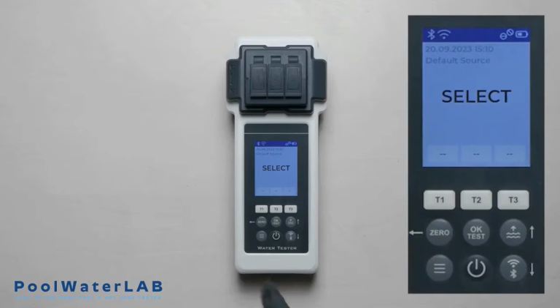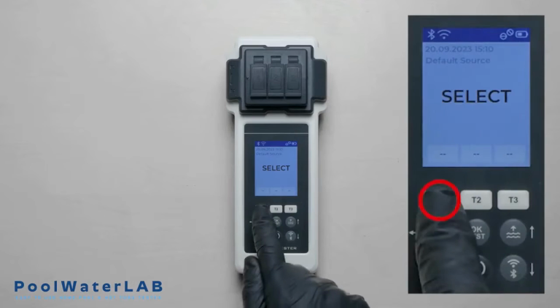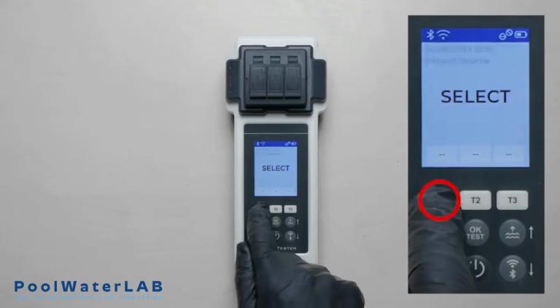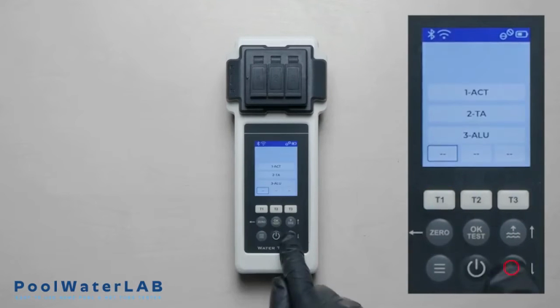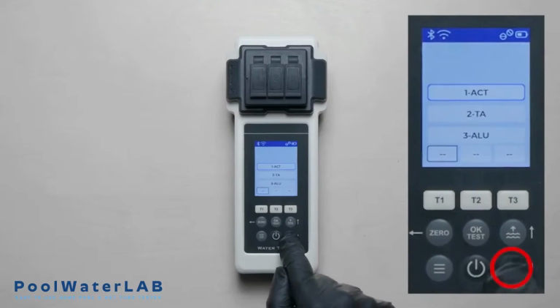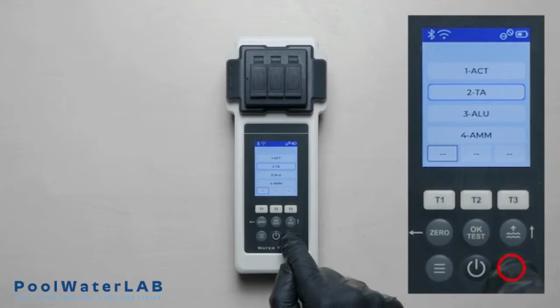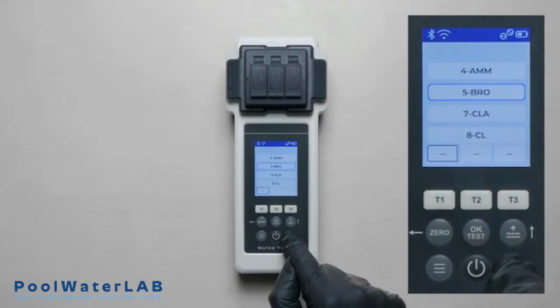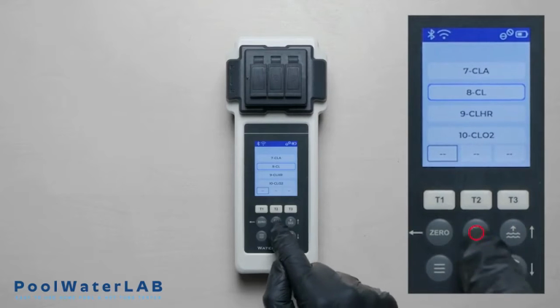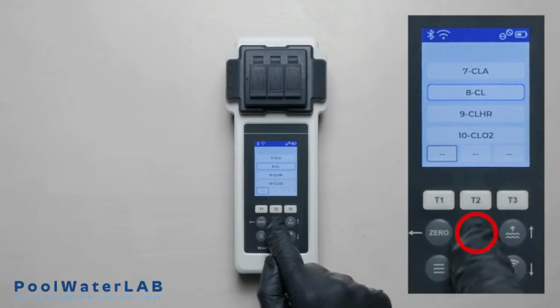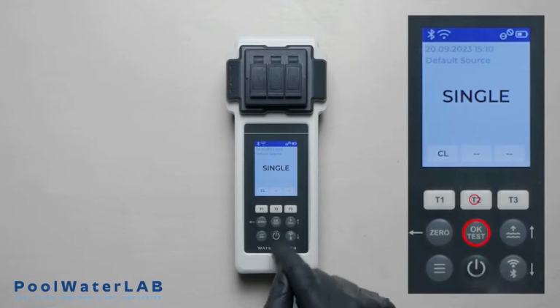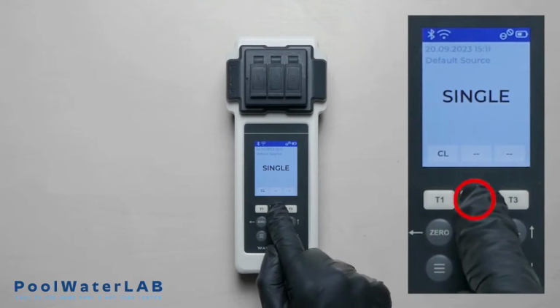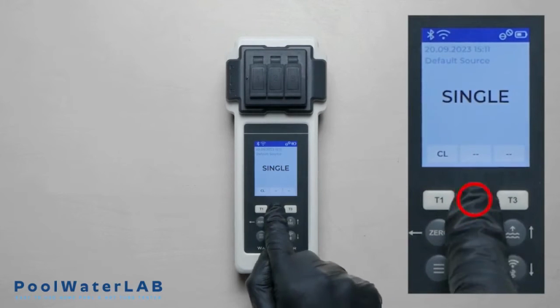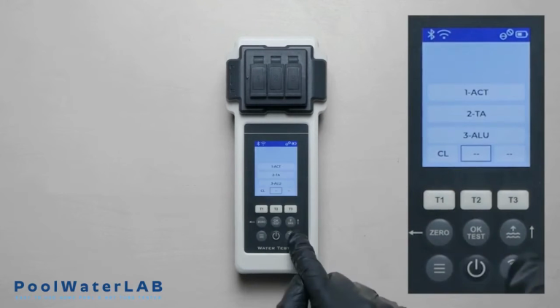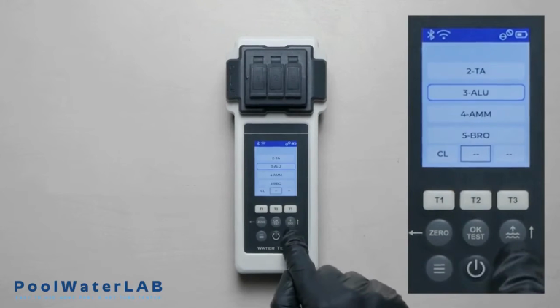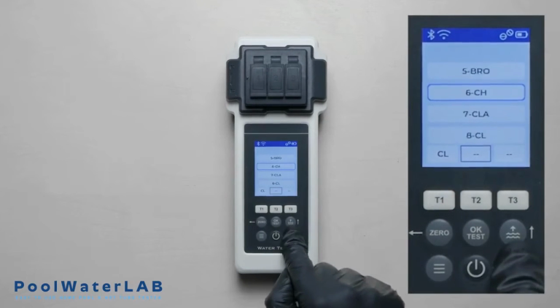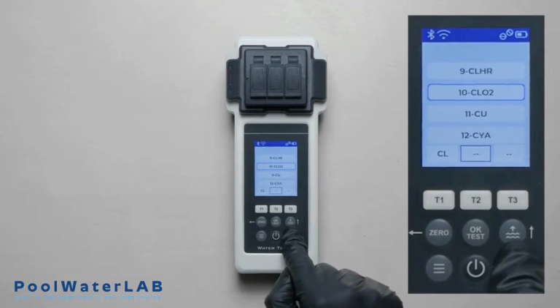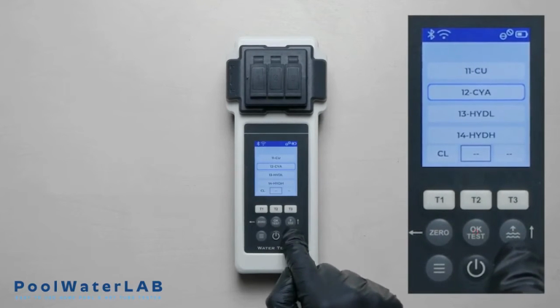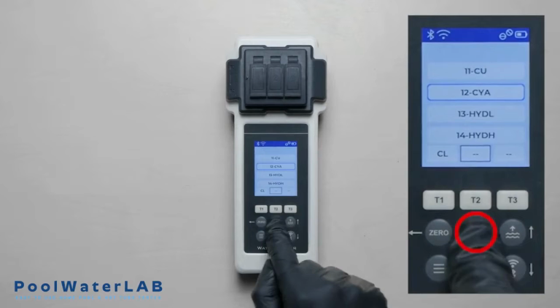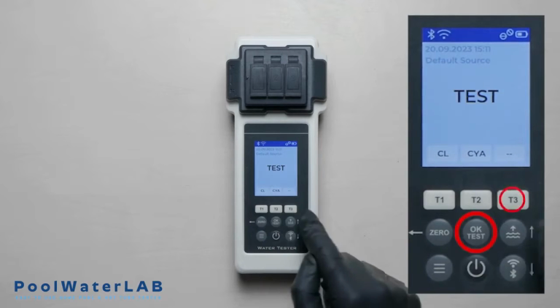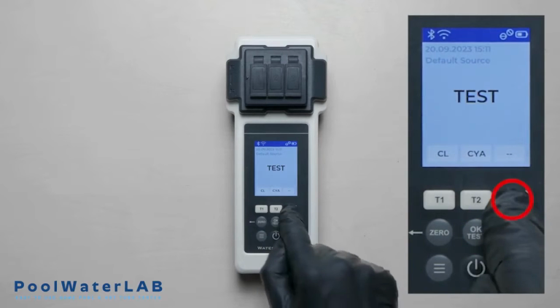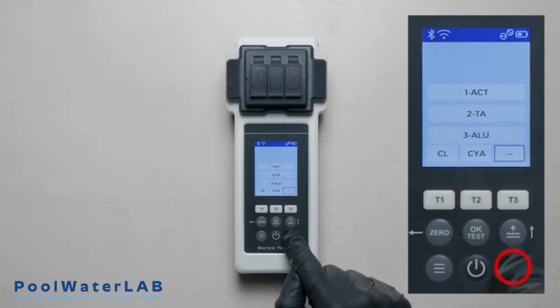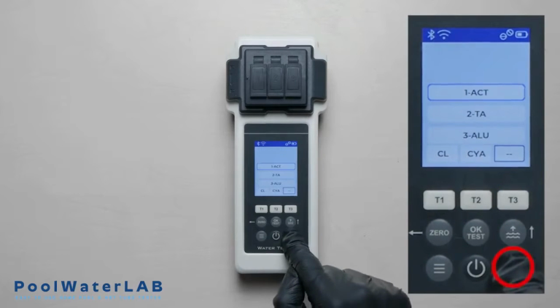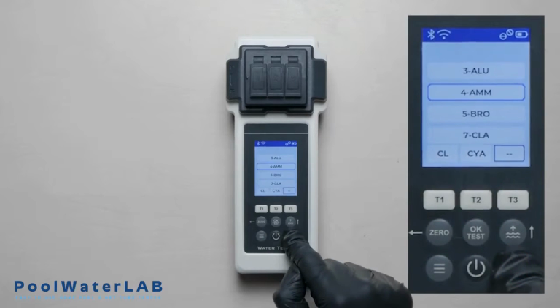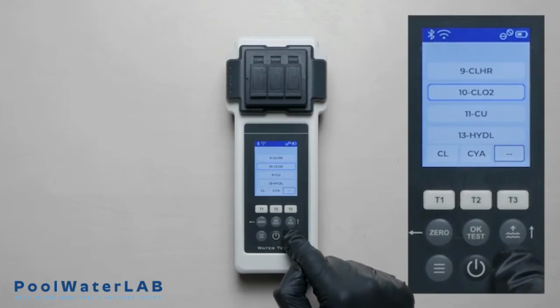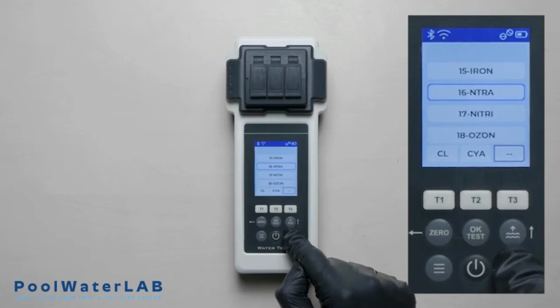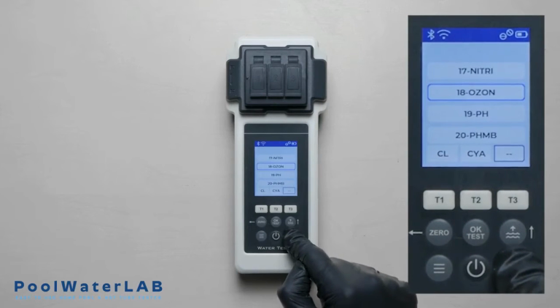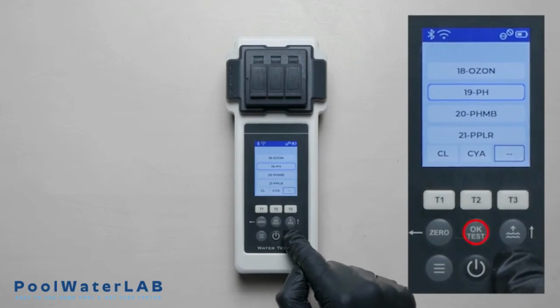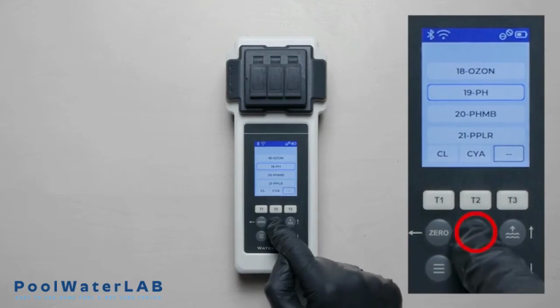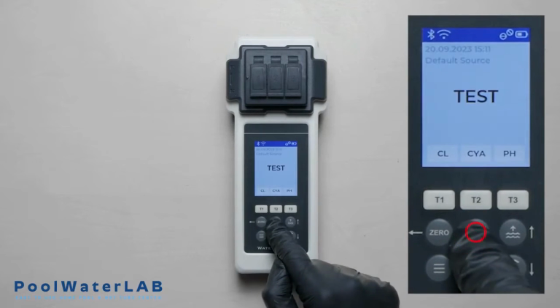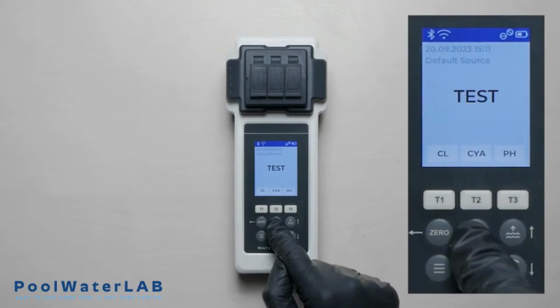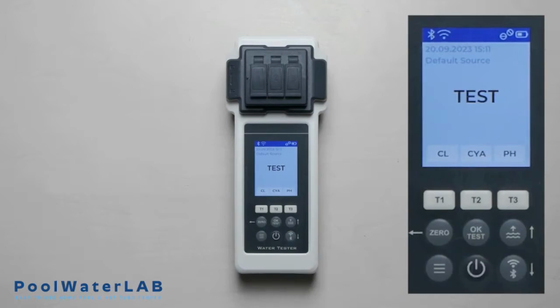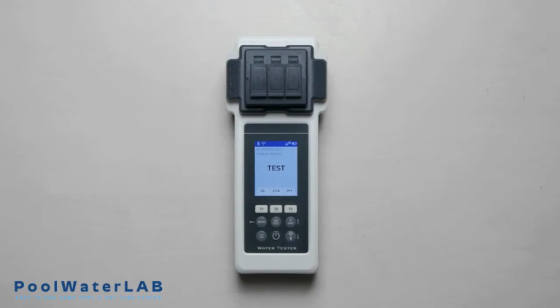Press the T1 button to go to the menu. Use the up and down buttons to select the desired parameter, then press OK. Repeat for T2 and T3. Select the desired parameters for measurements and confirm with the OK button.